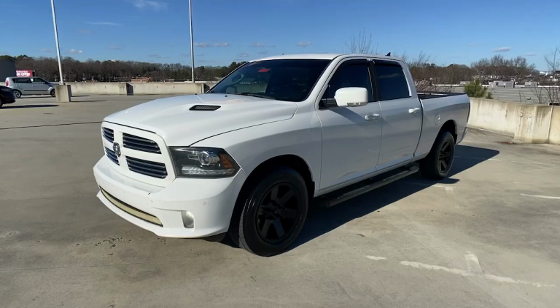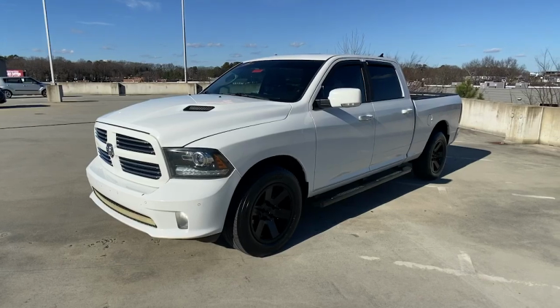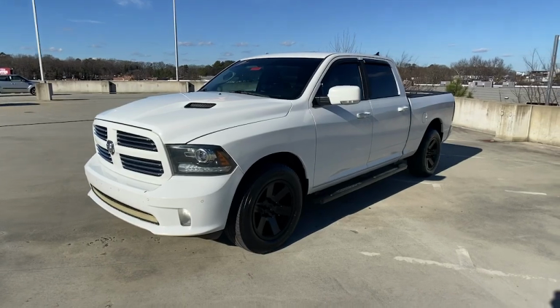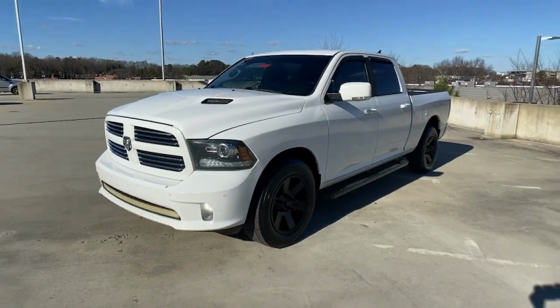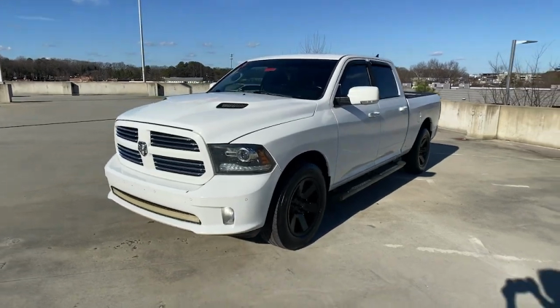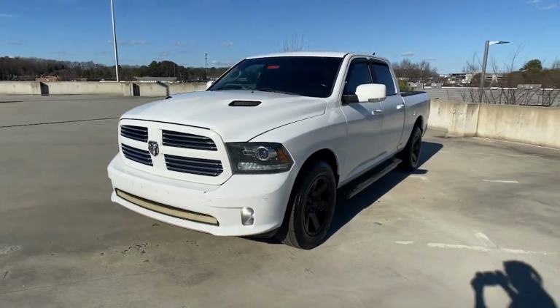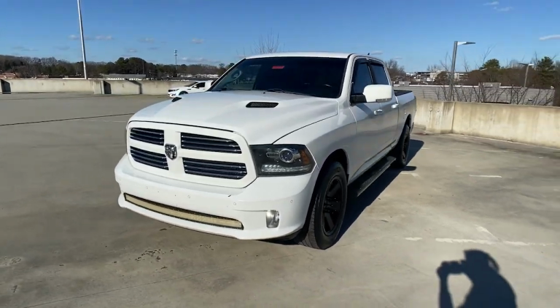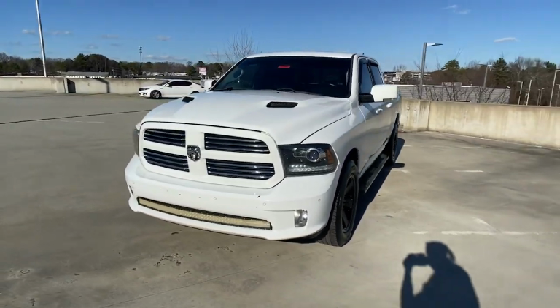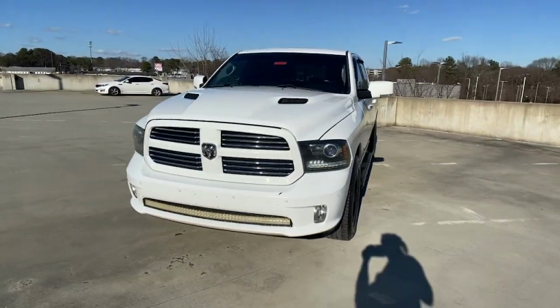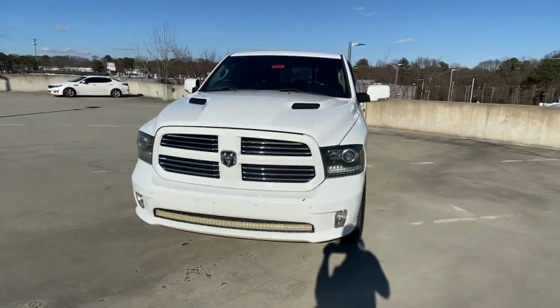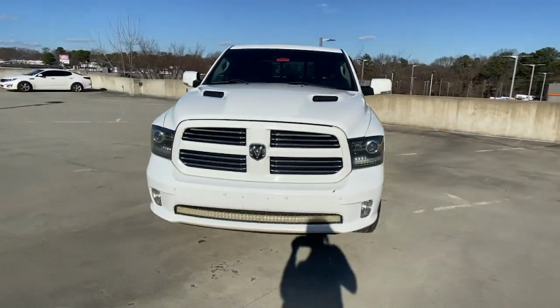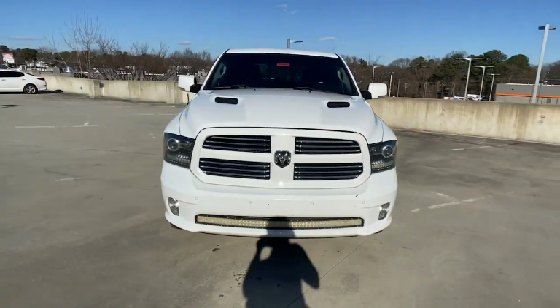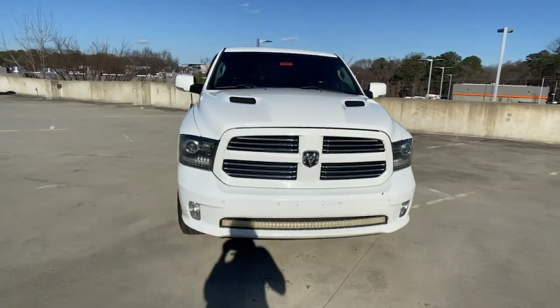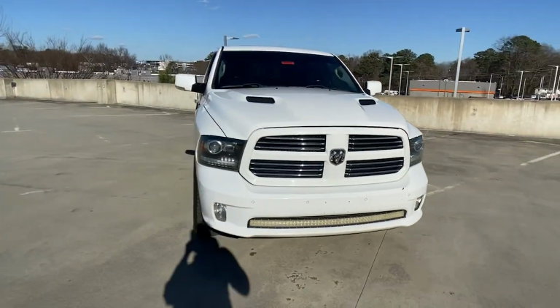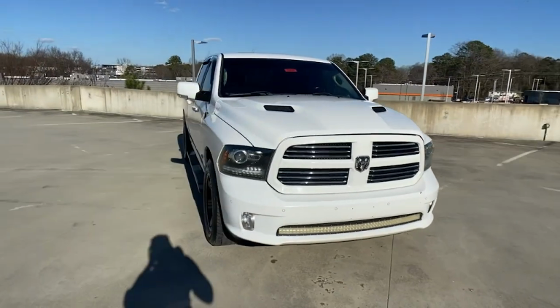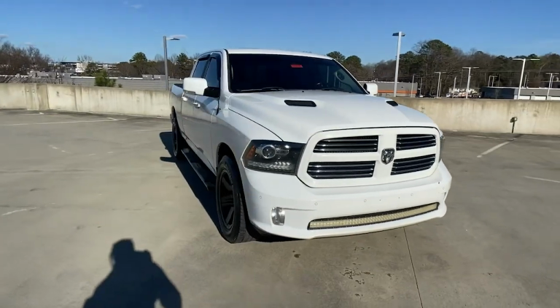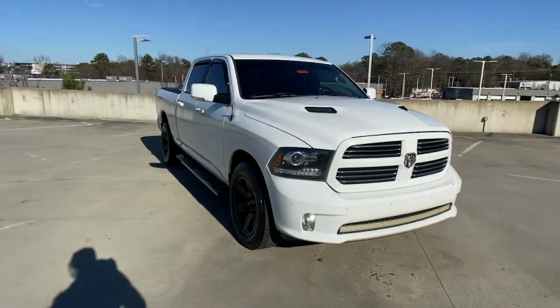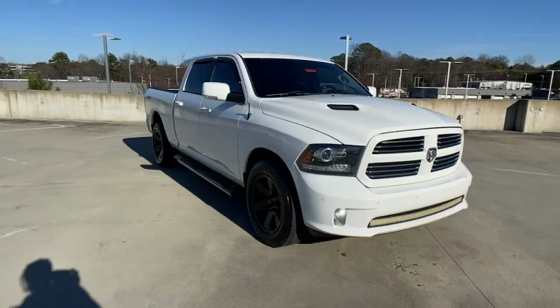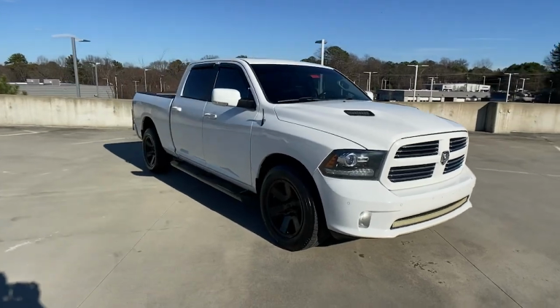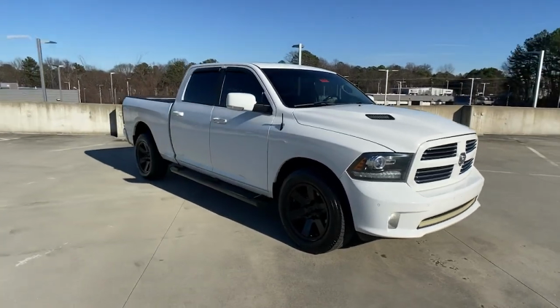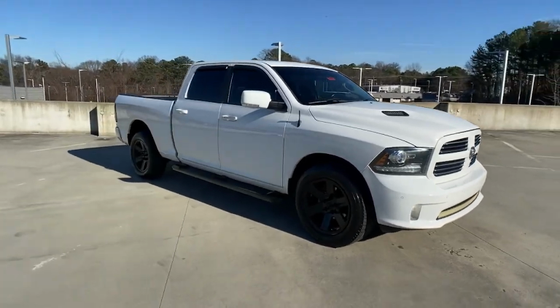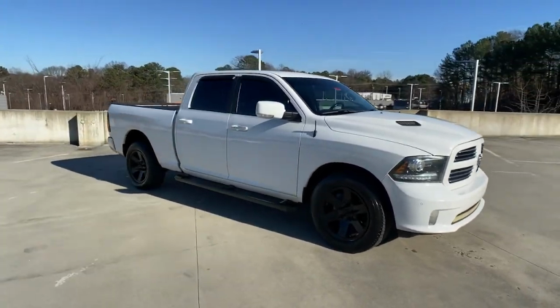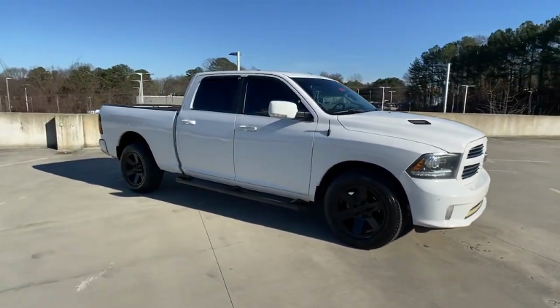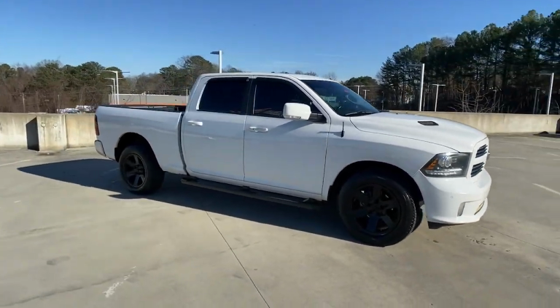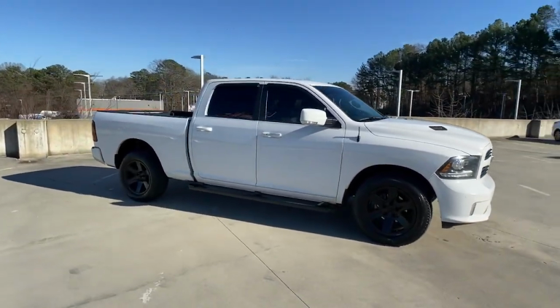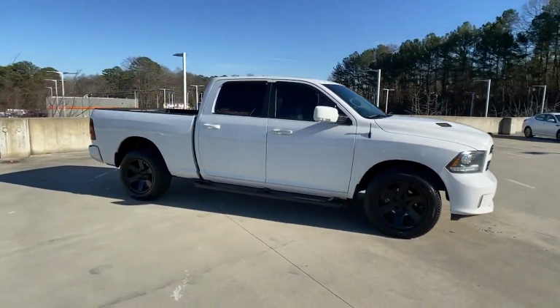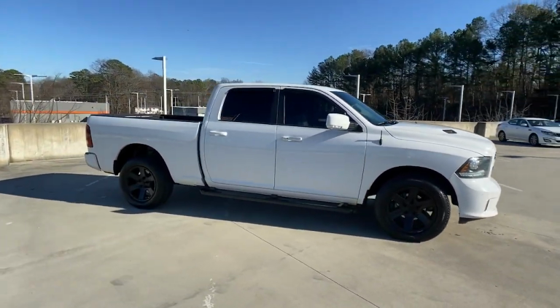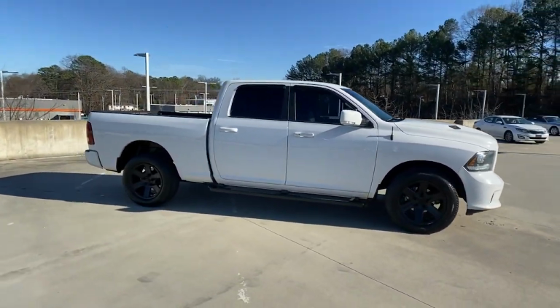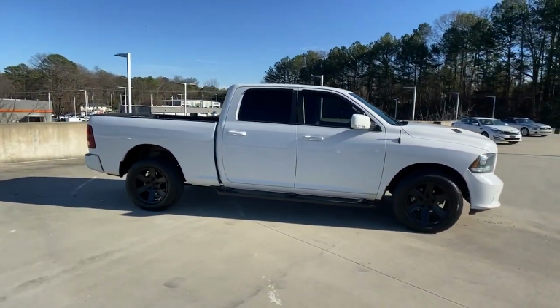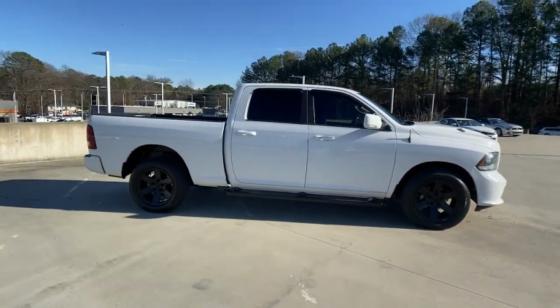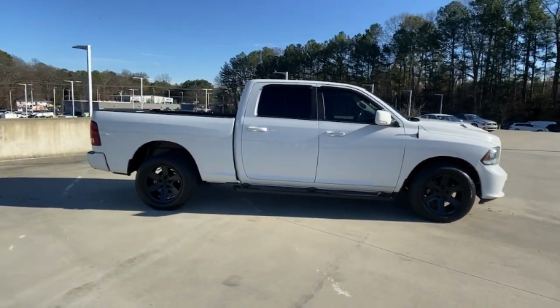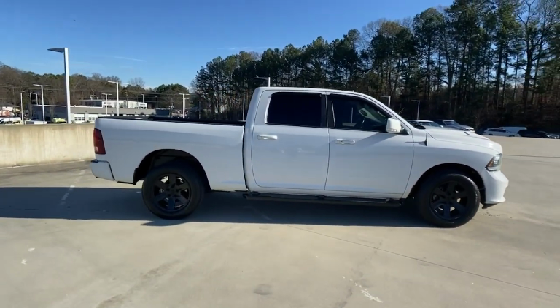You will be amazed by this 2014 Ram 1500. This vehicle is an outstanding buy with fewer than 200,000 miles on the odometer.